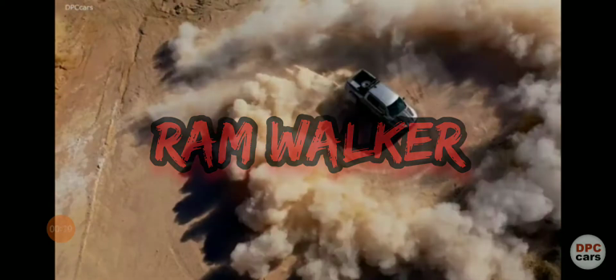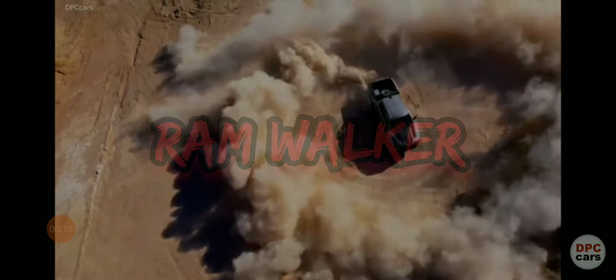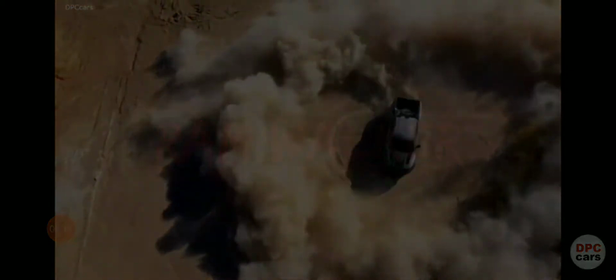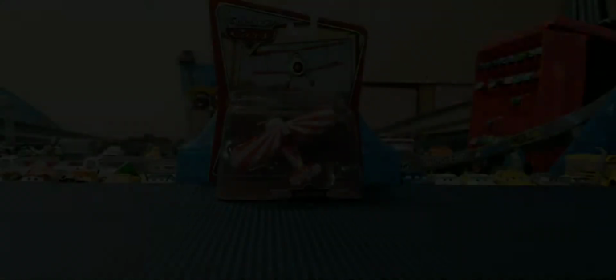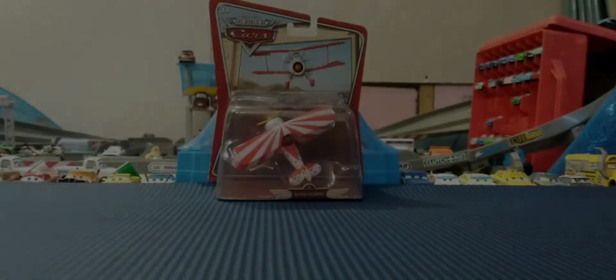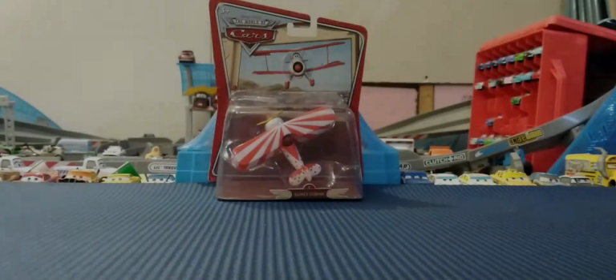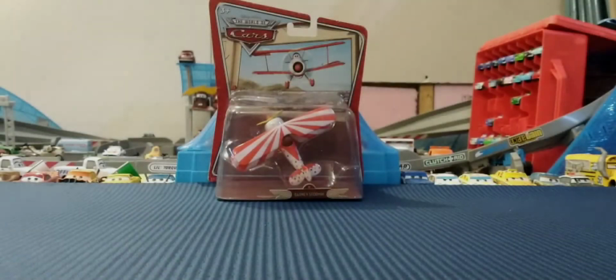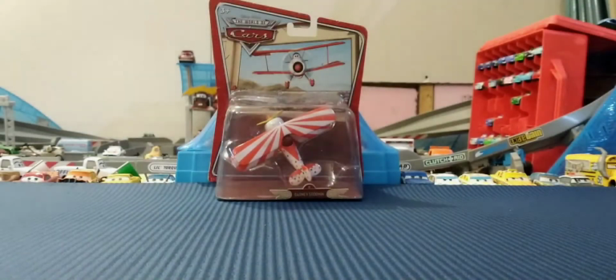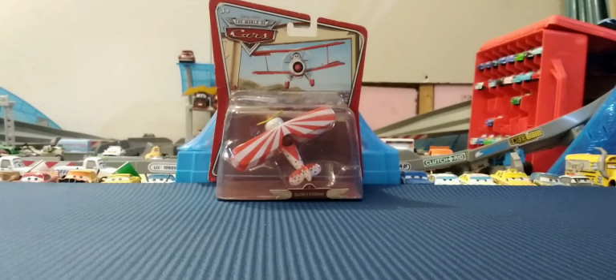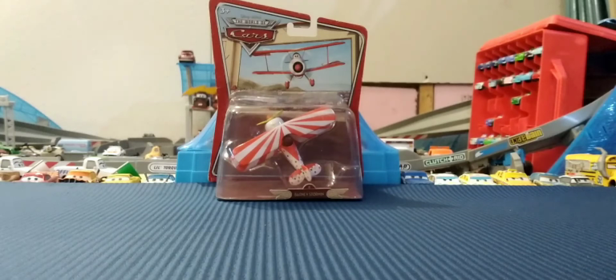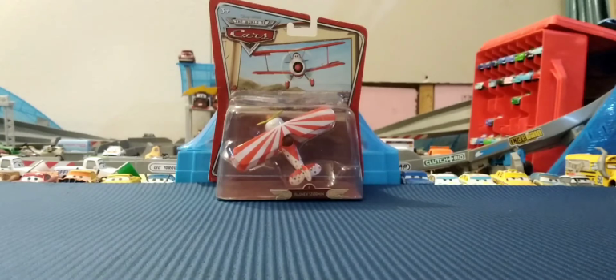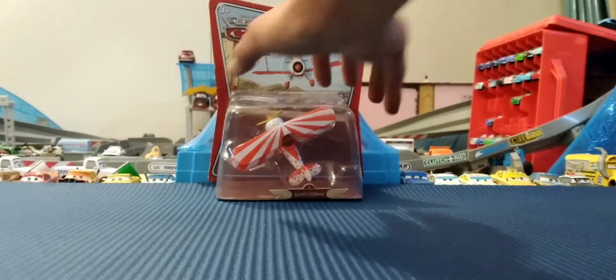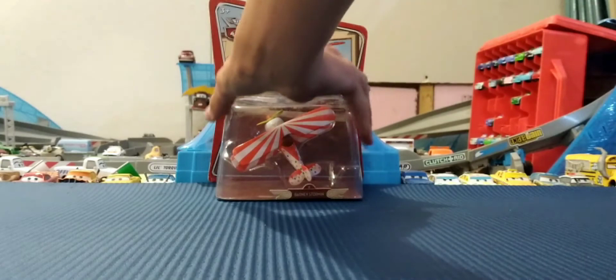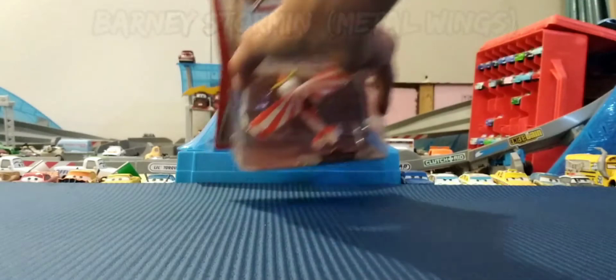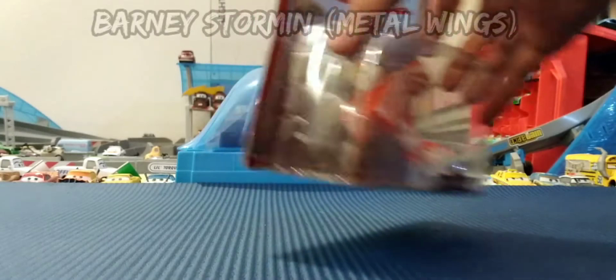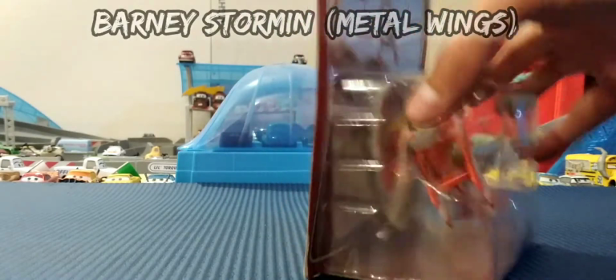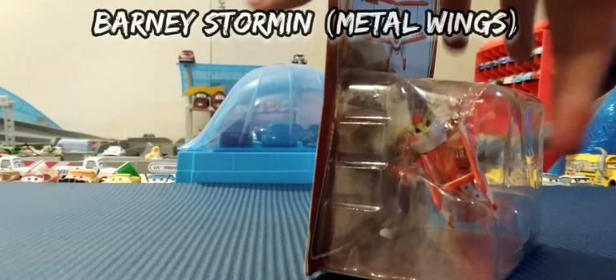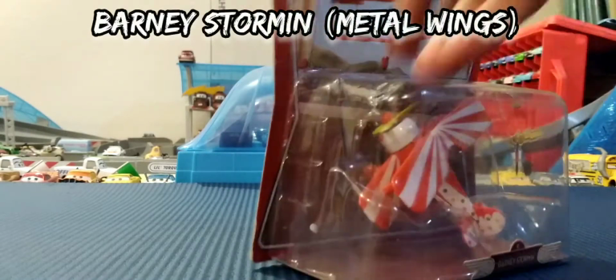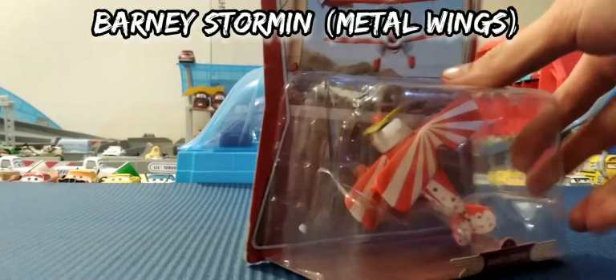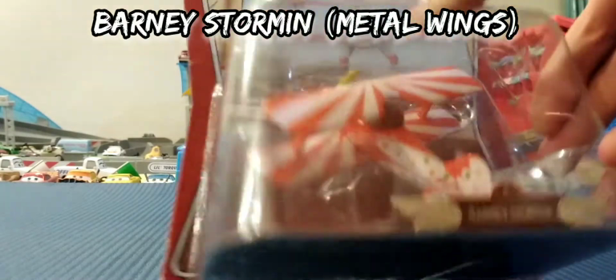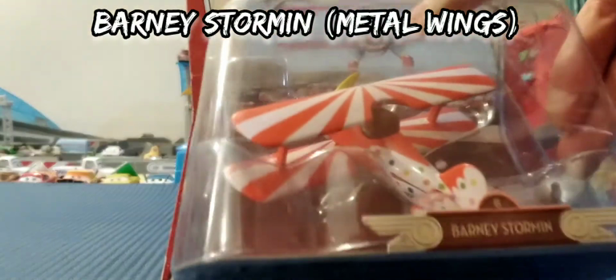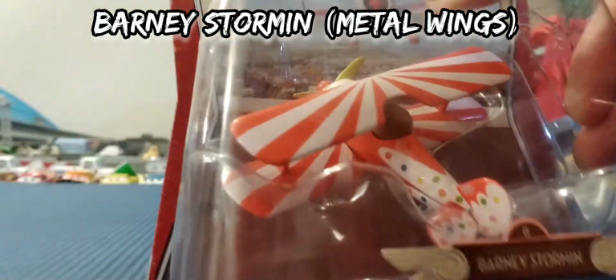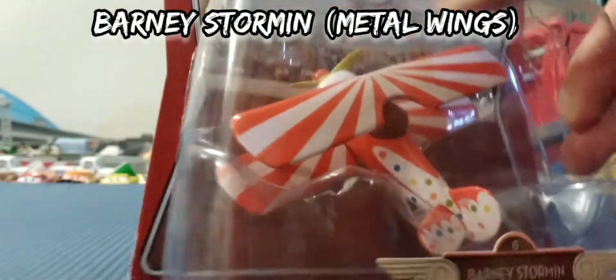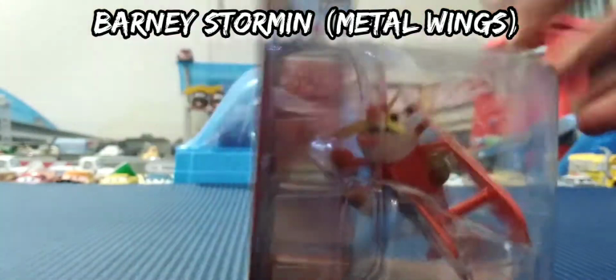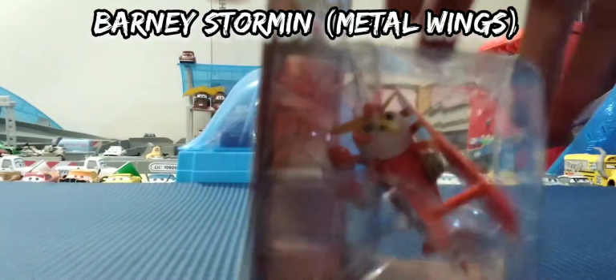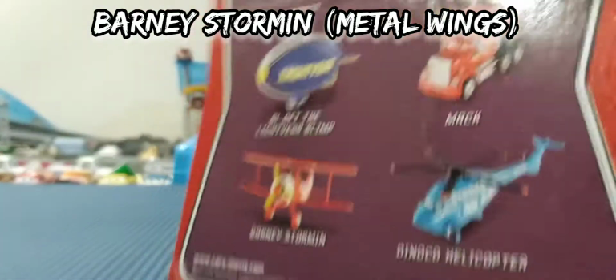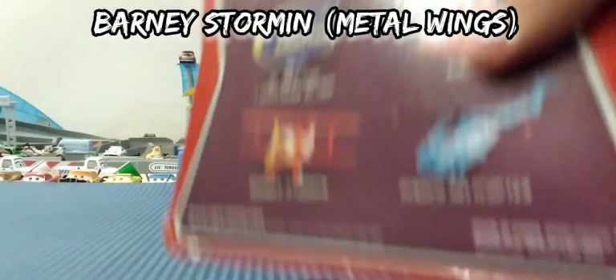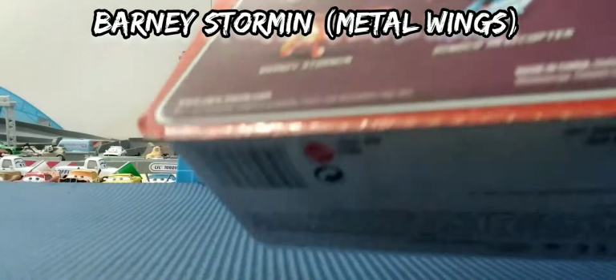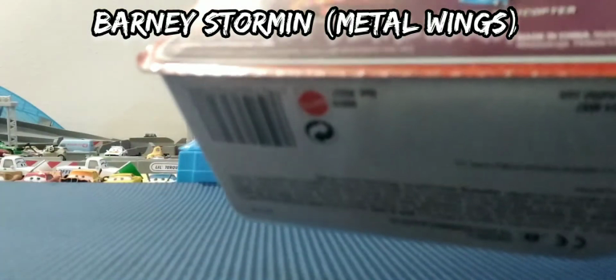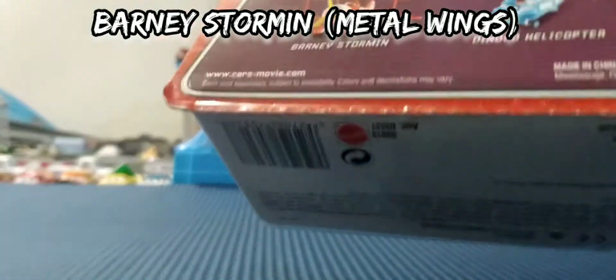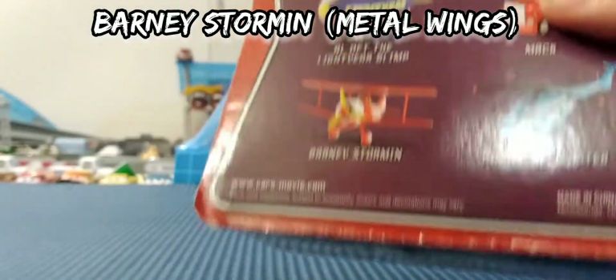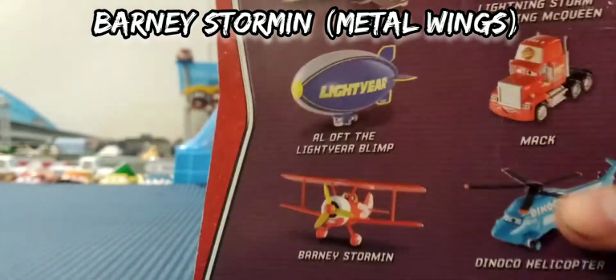Hello guys, this is Ram Watkin, and today we are going to be viewing Barney Stormen. This is number 6 of the collection from World of Cars.